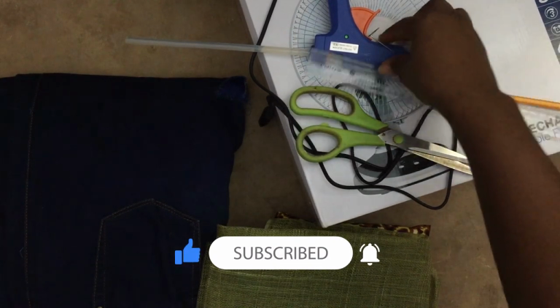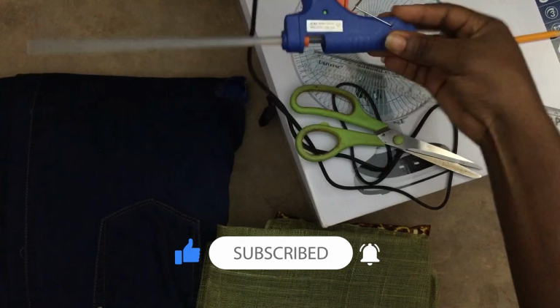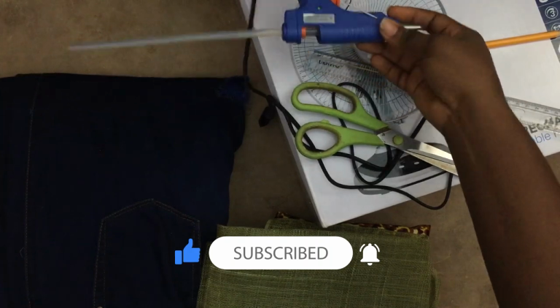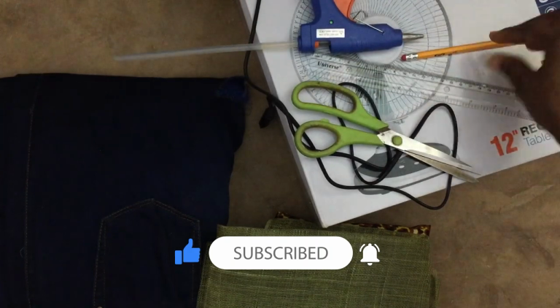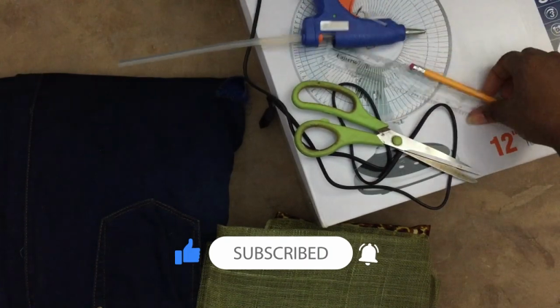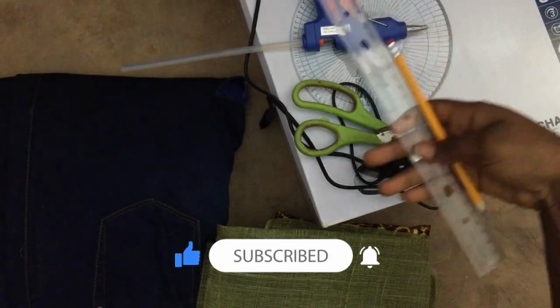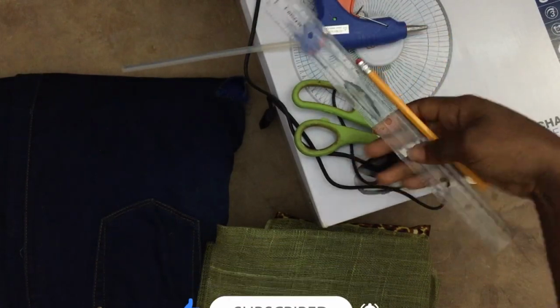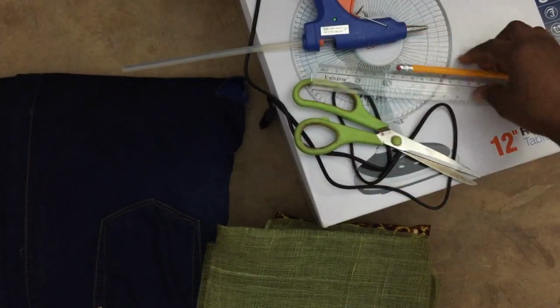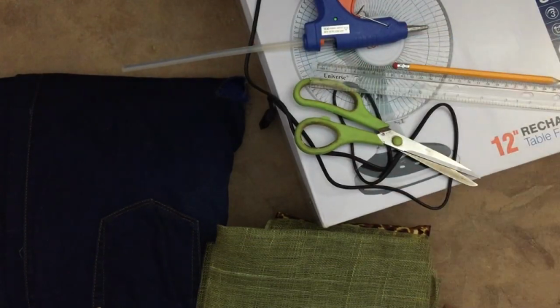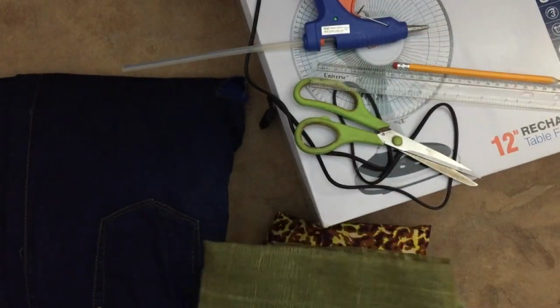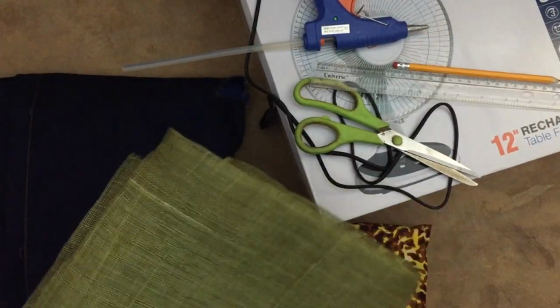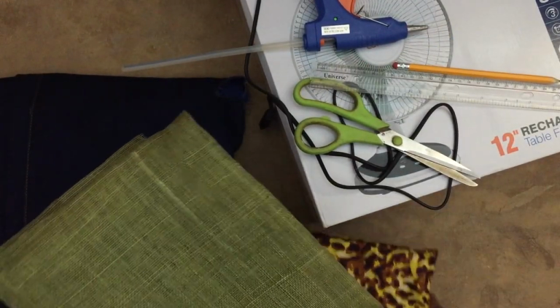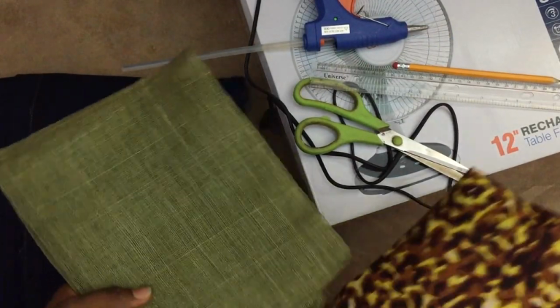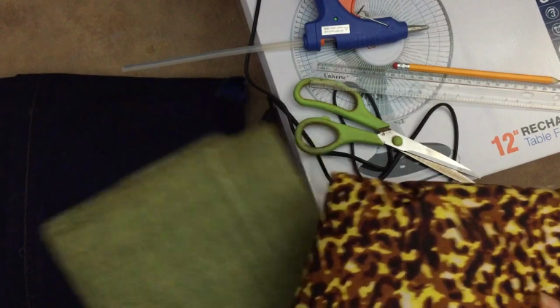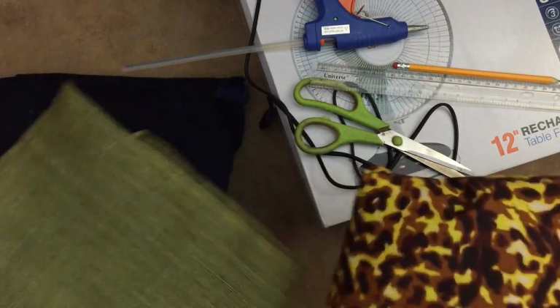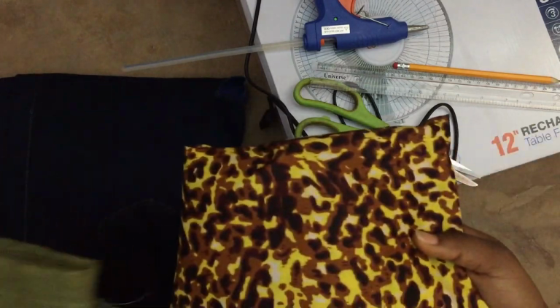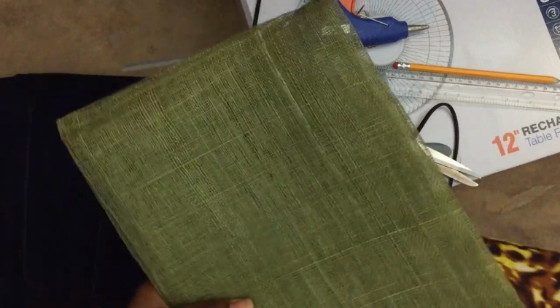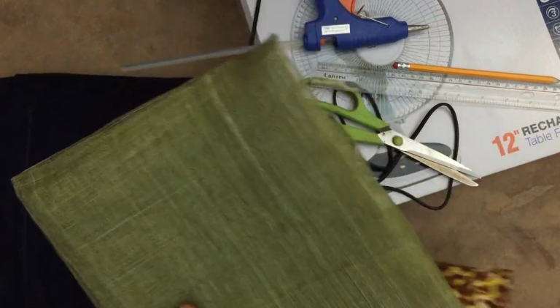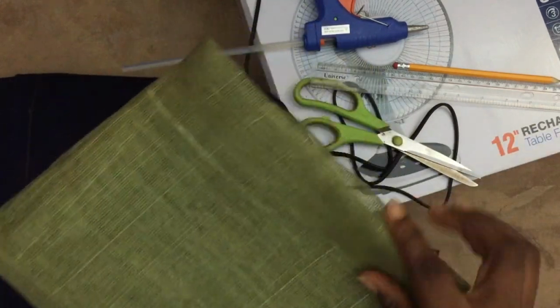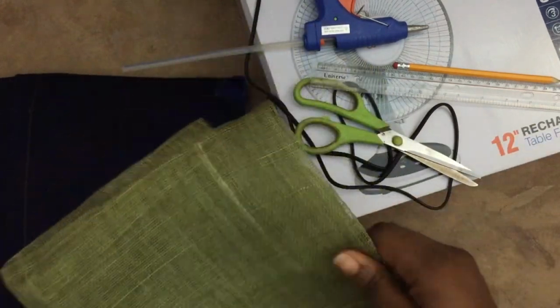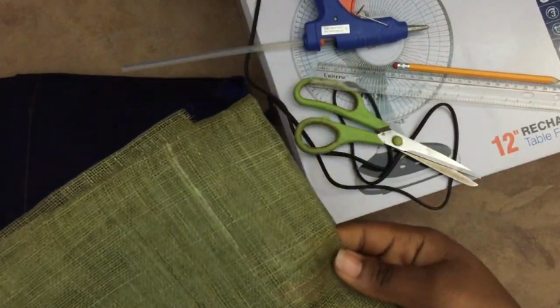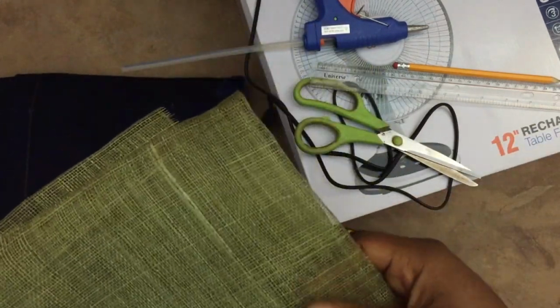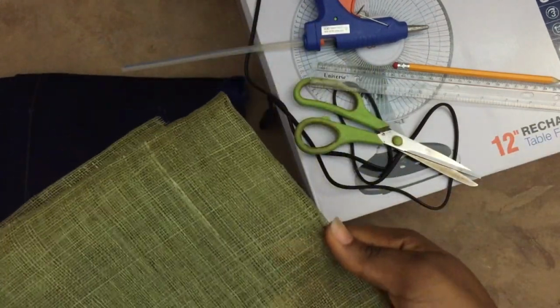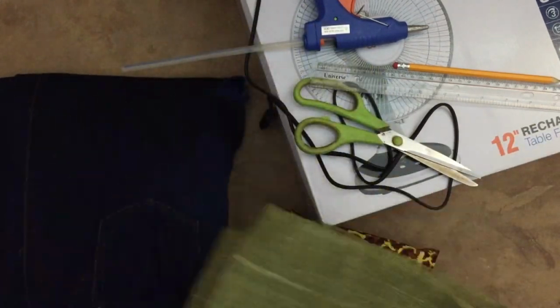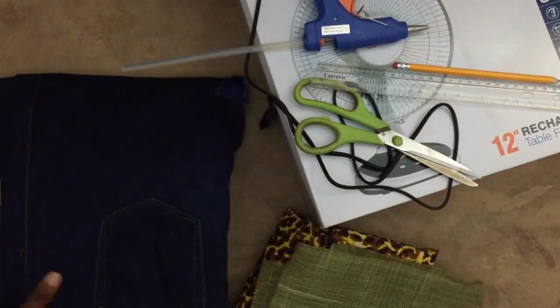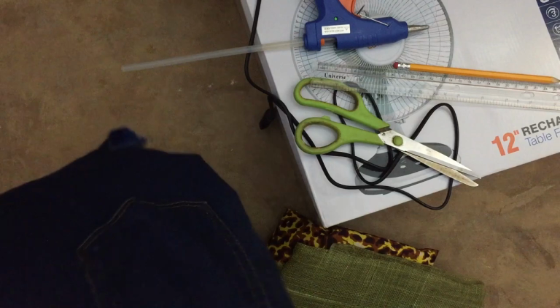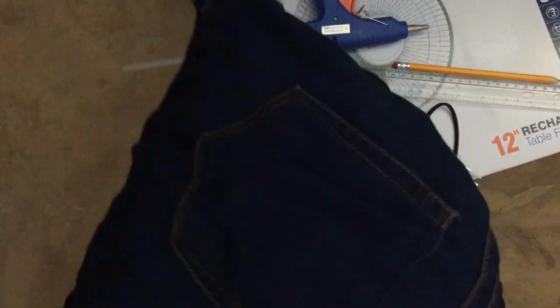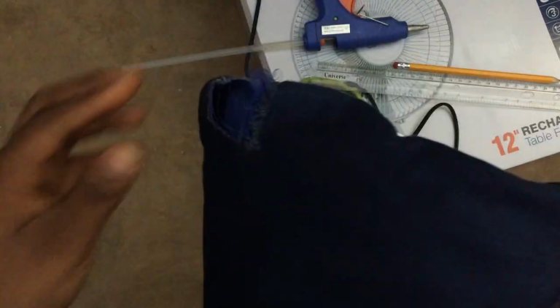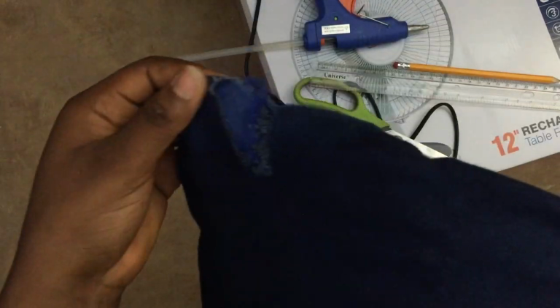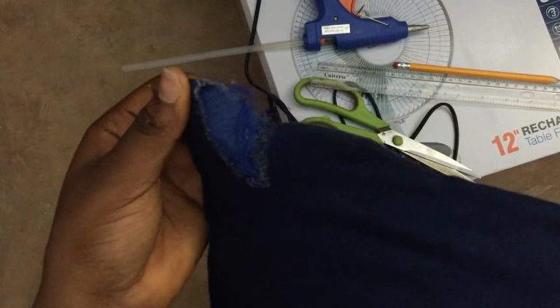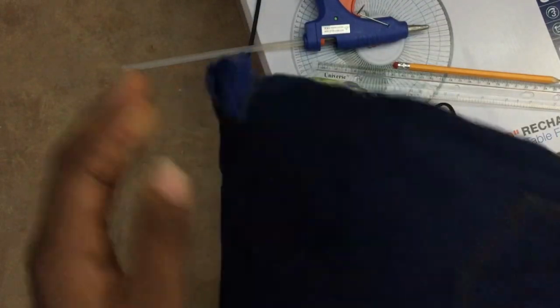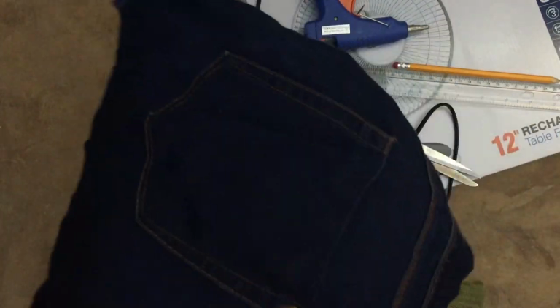These are the things you'll be needing: scissors, fabric, ruler, pencil, glue gun, and jeans of your choice. But guys, be careful - take jeans to avoid spots. These ones are very worn so those are the ones I decided to use.